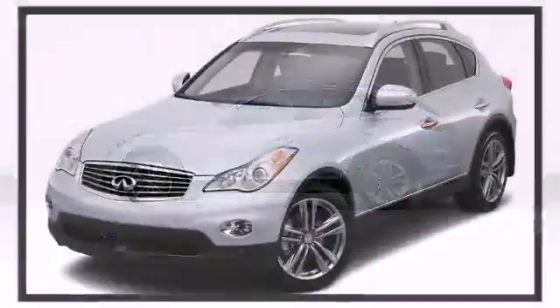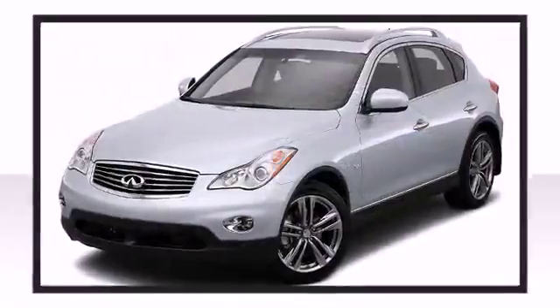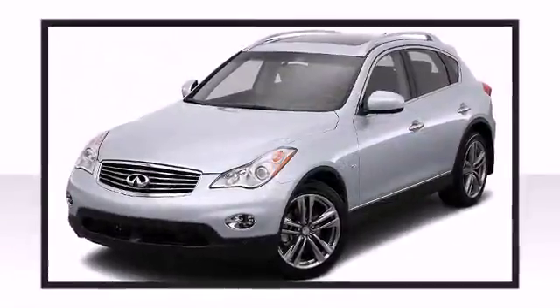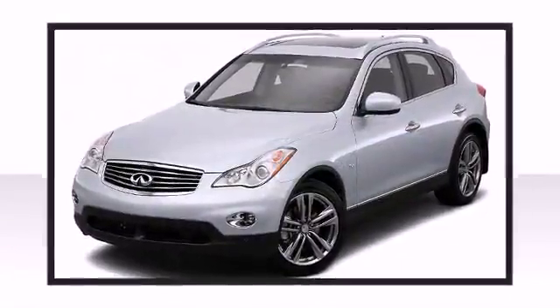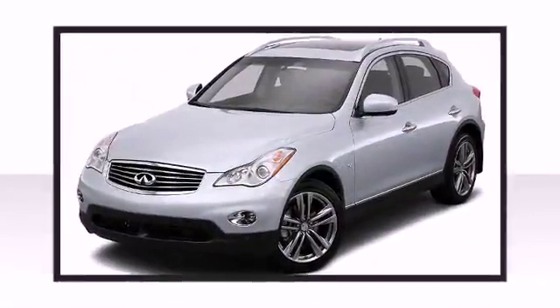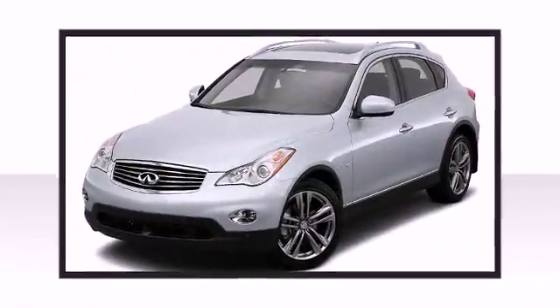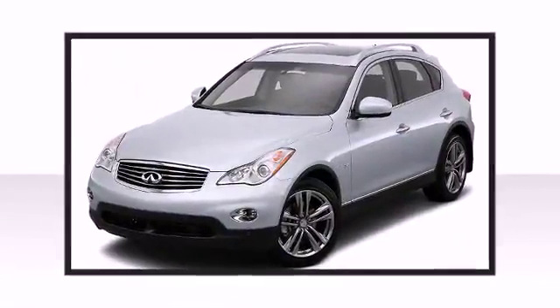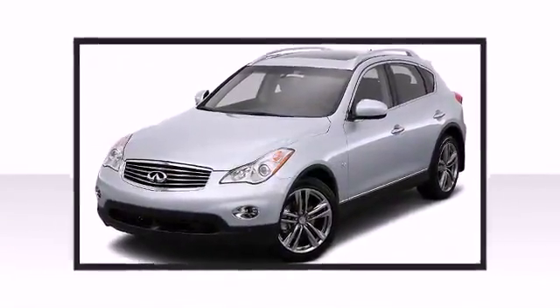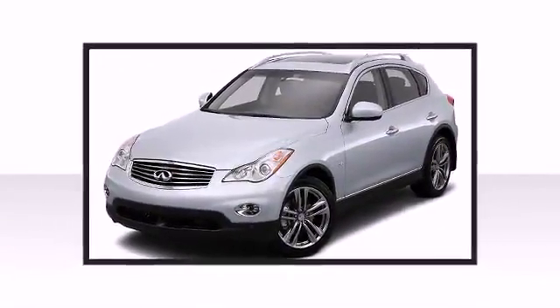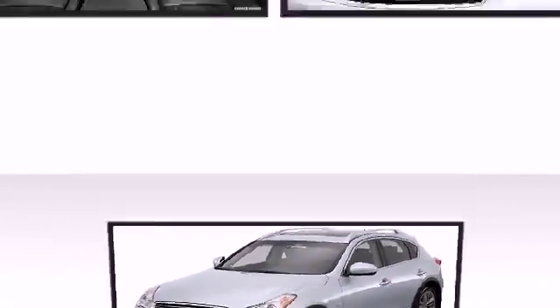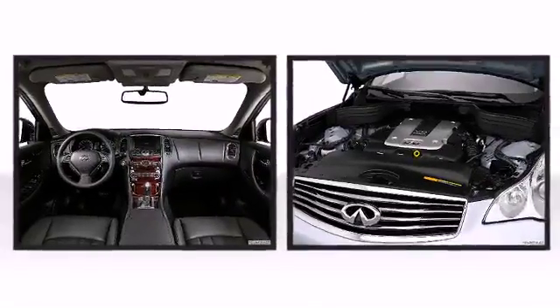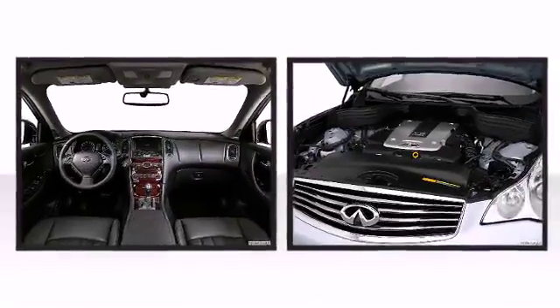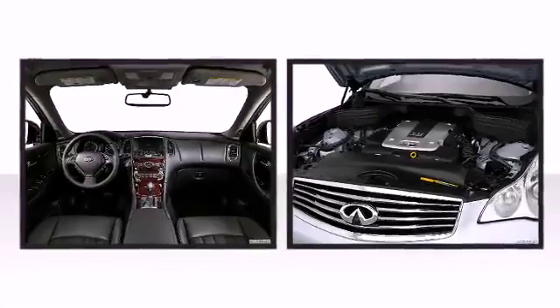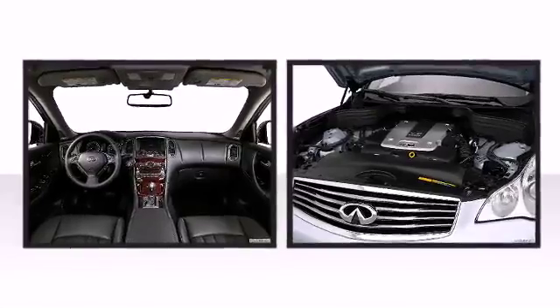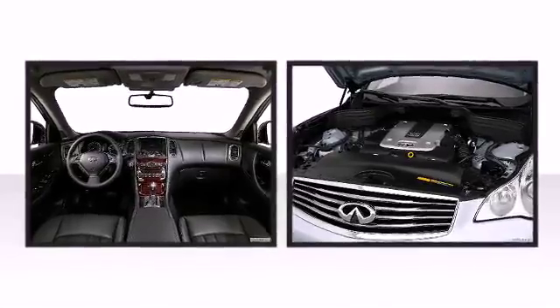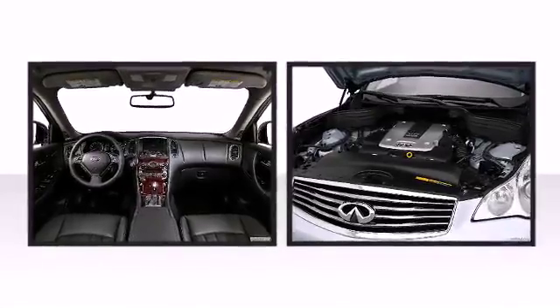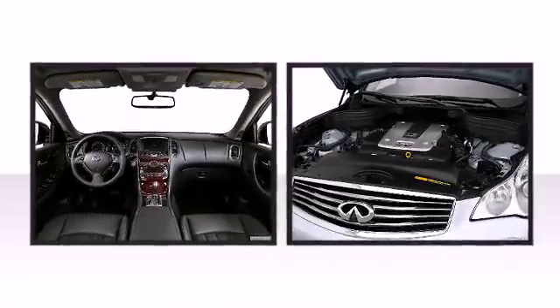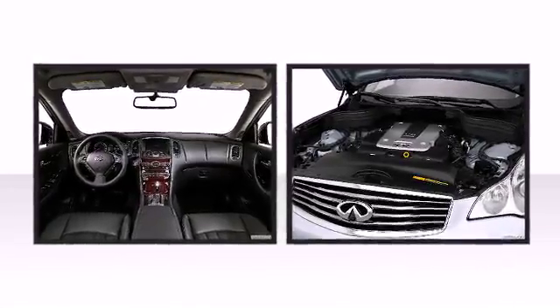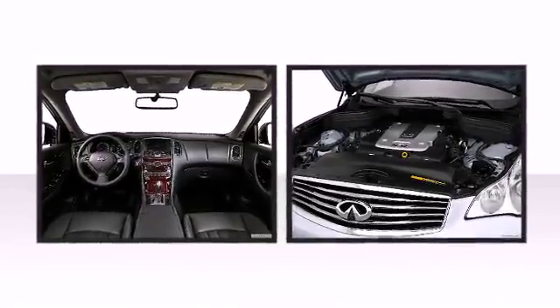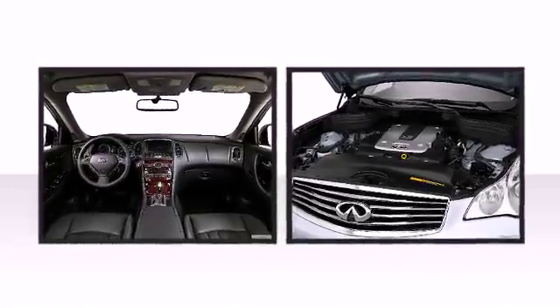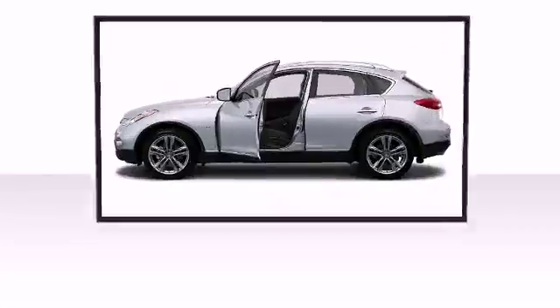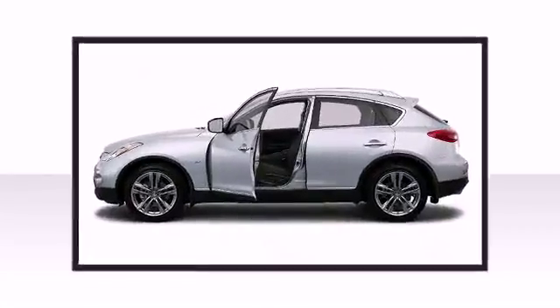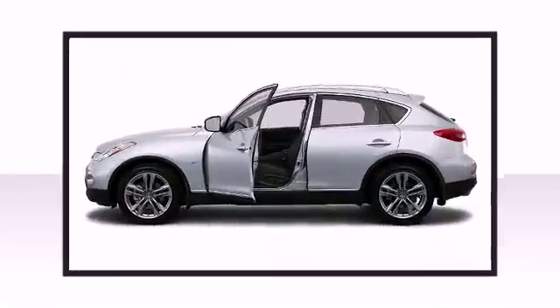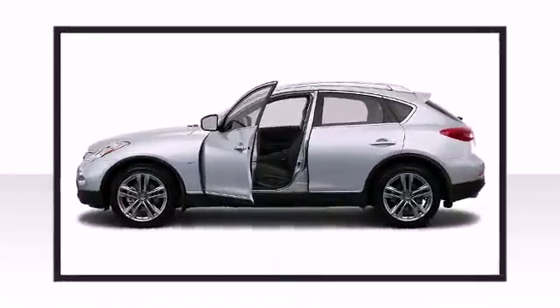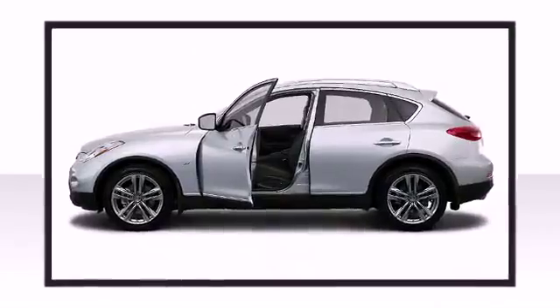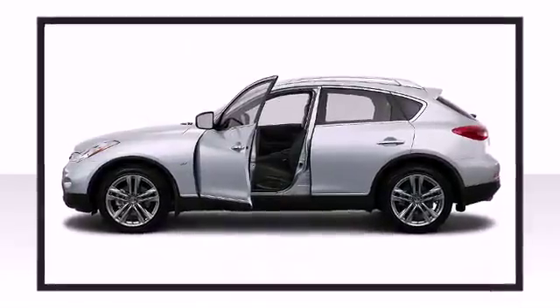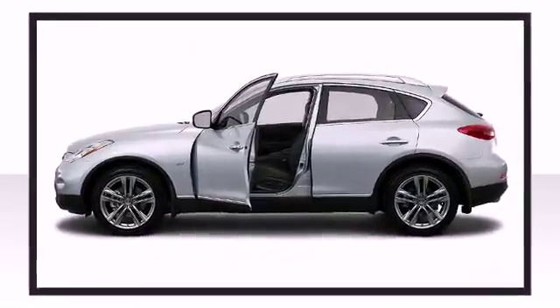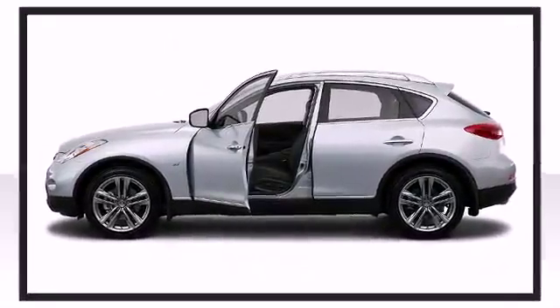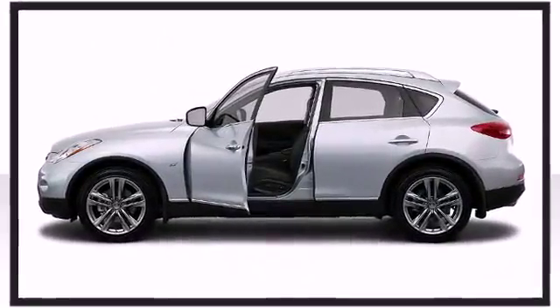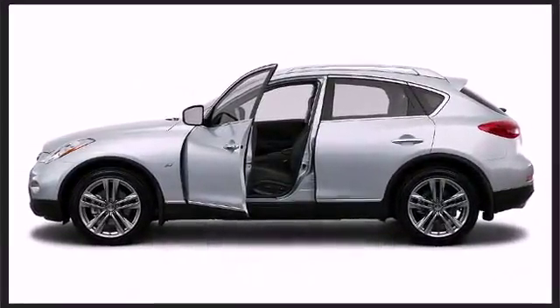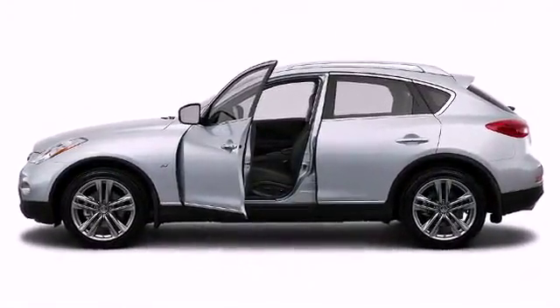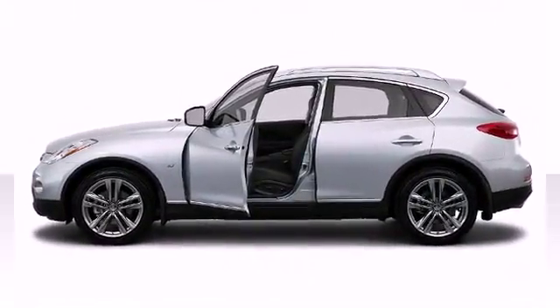Under the hood lies a 3.7-liter V6 engine, capable of an impressive 325 horsepower and 267 pound-feet of torque. Every detail has been rendered with intense precision.